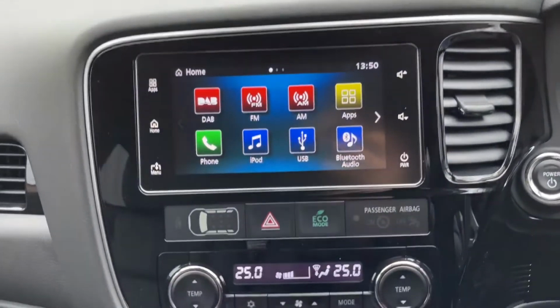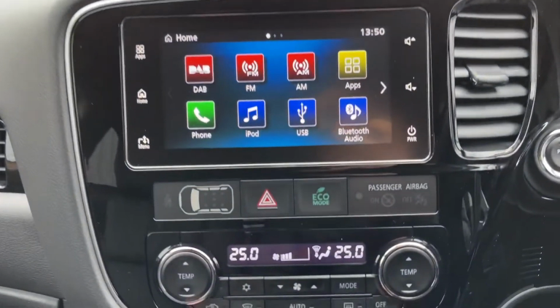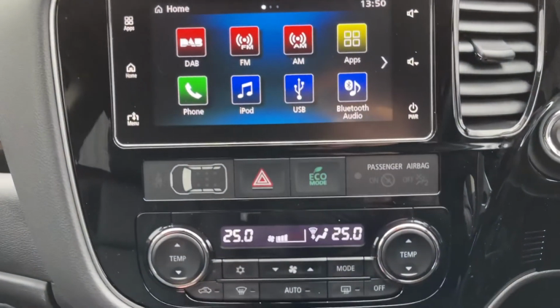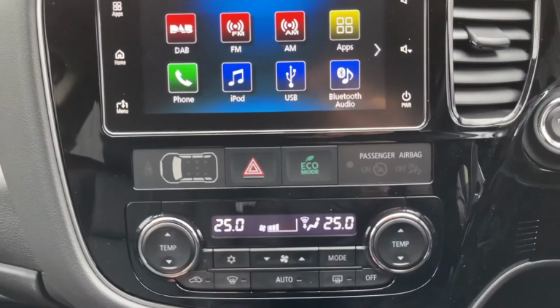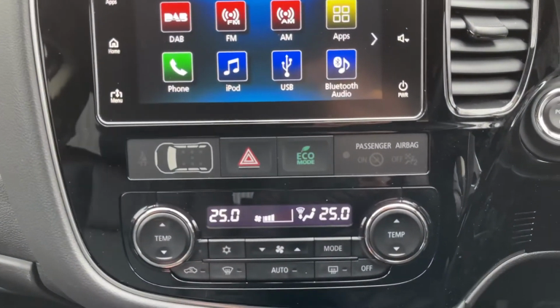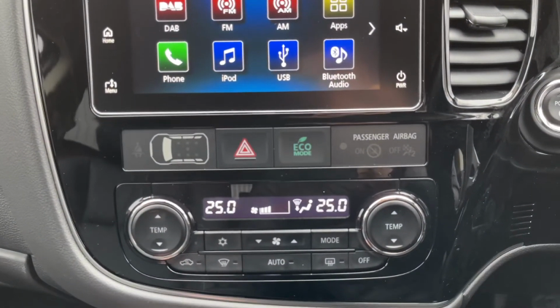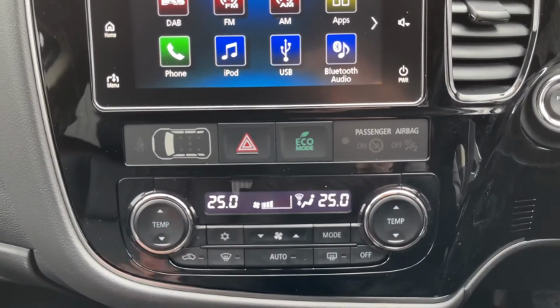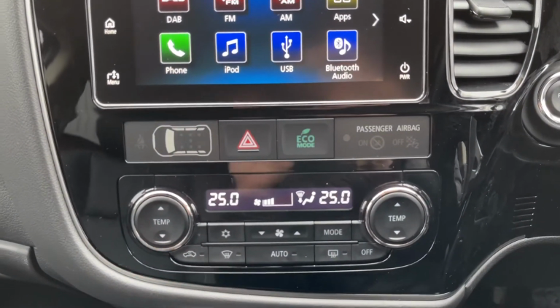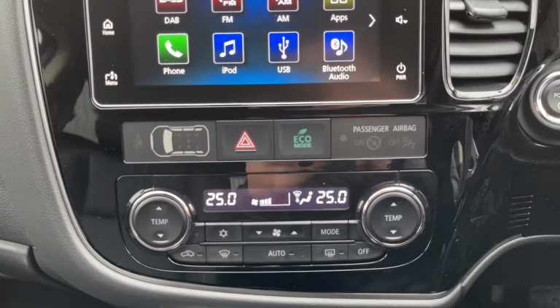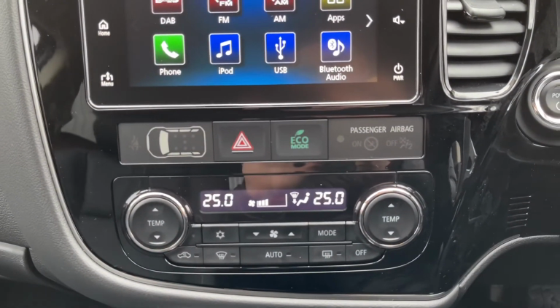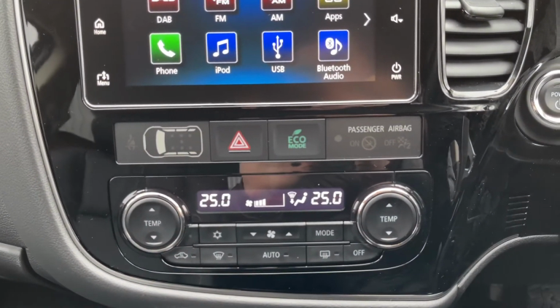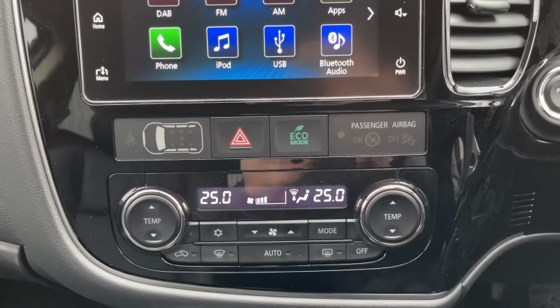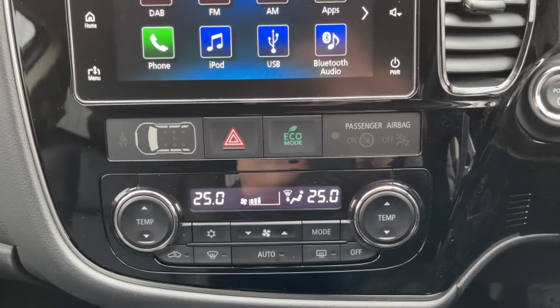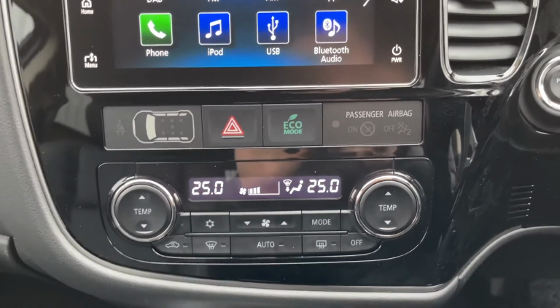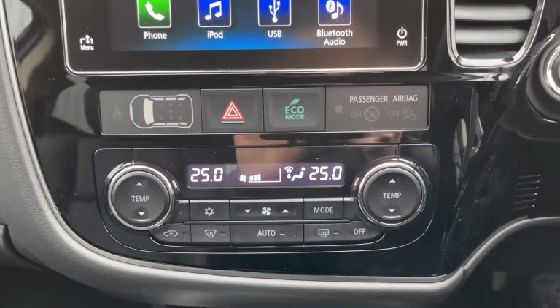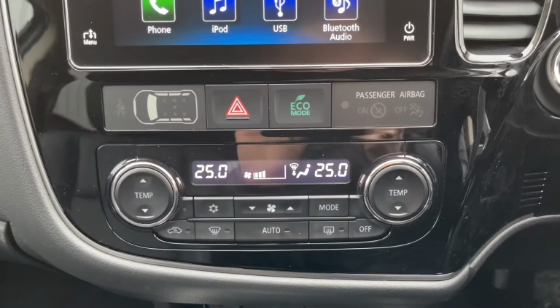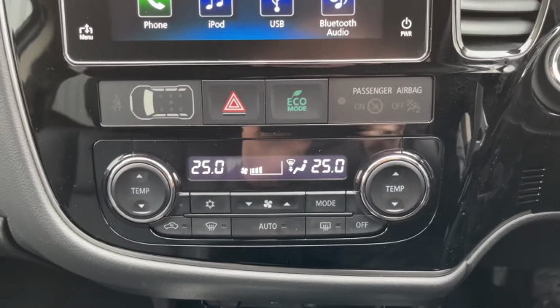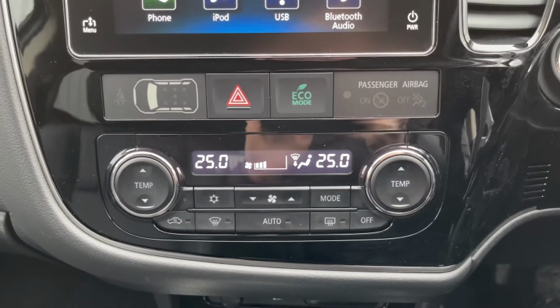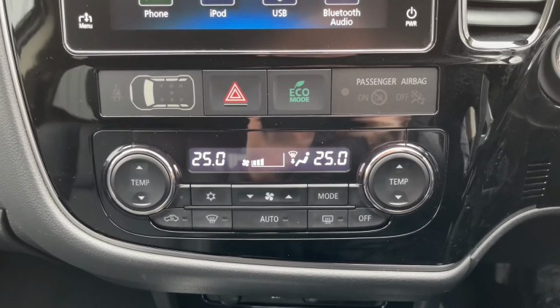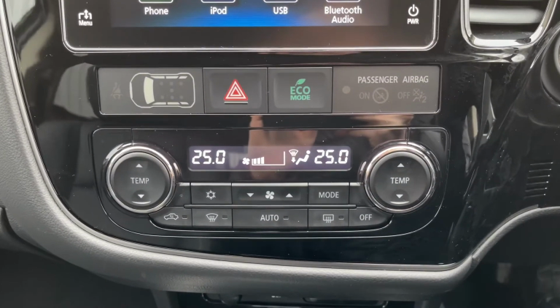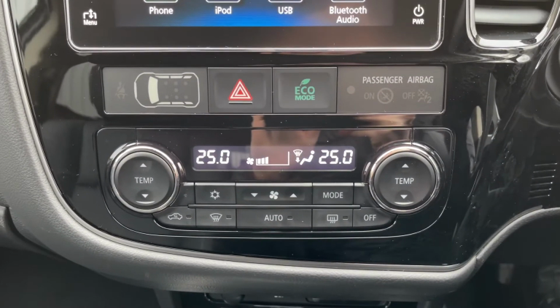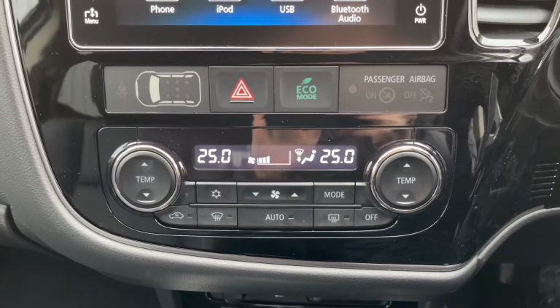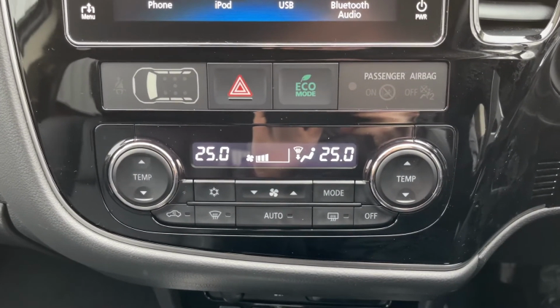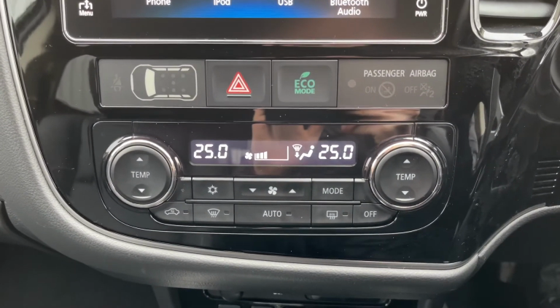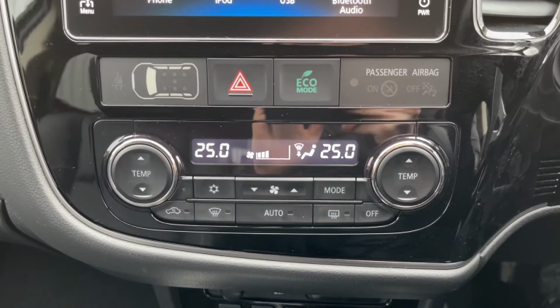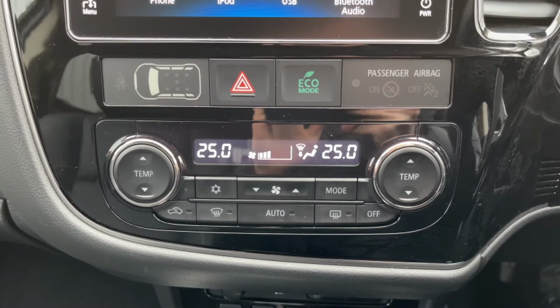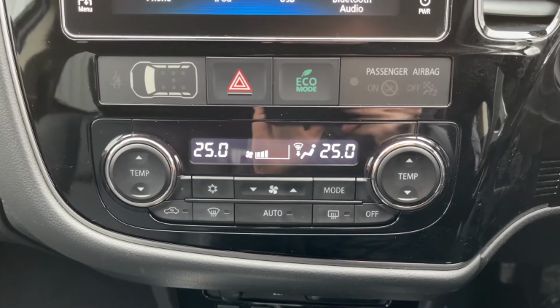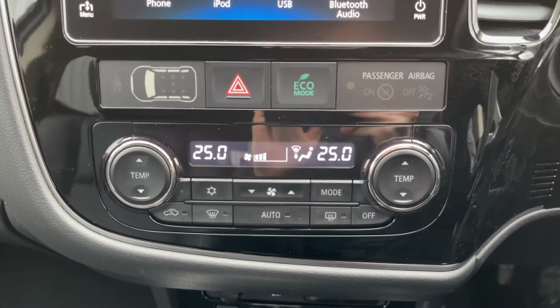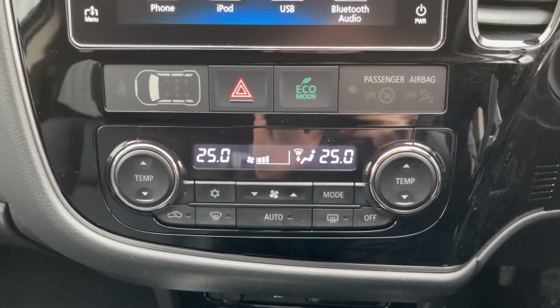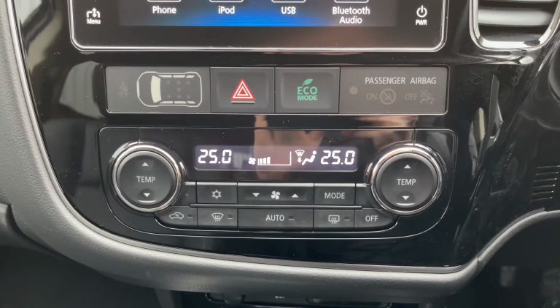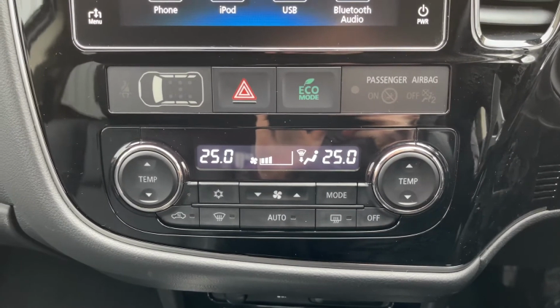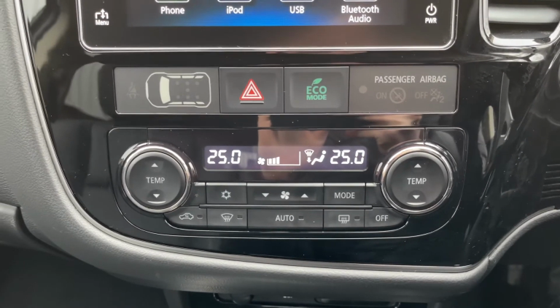Coming down from there you'll find a button for your eco mode, alongside your hazard warning lights. And beneath that is a dual zone climate control — very good to have, as passenger and driver can have different temperatures at the same time.